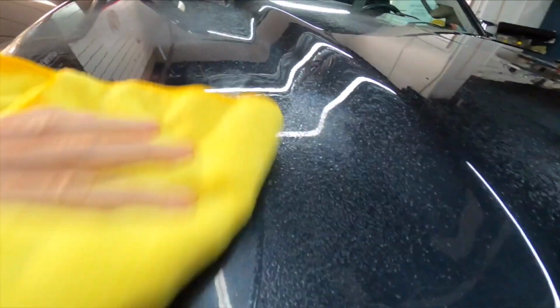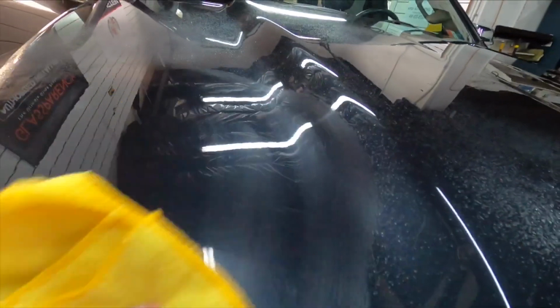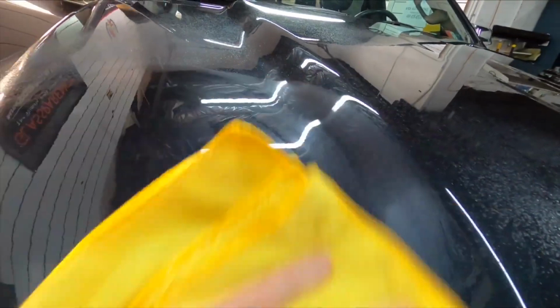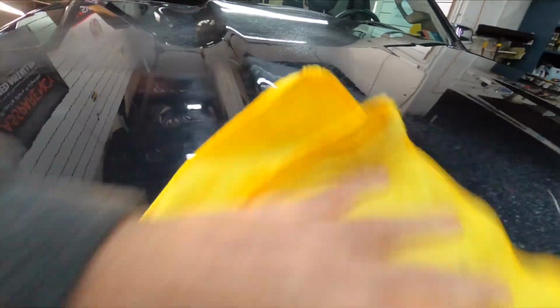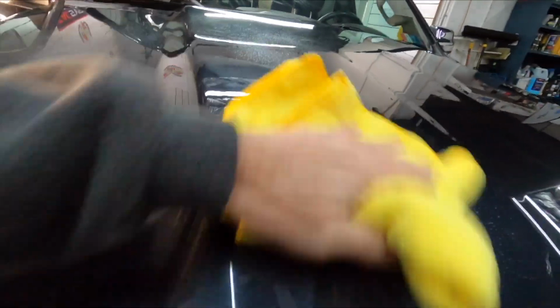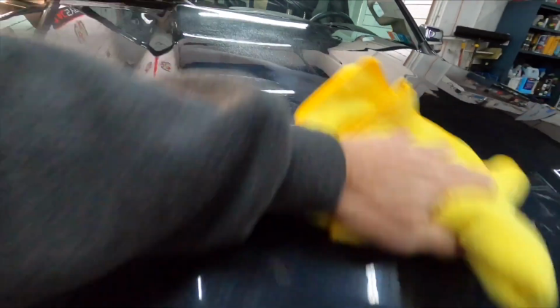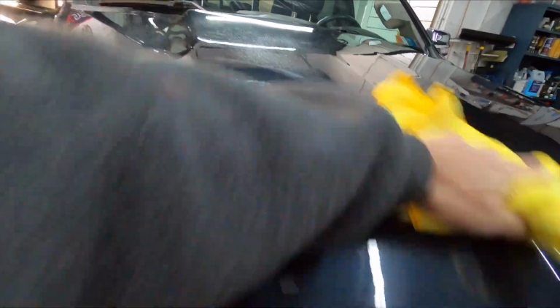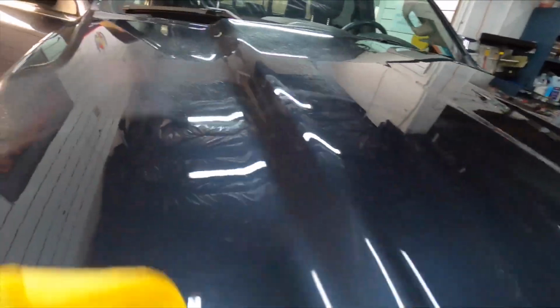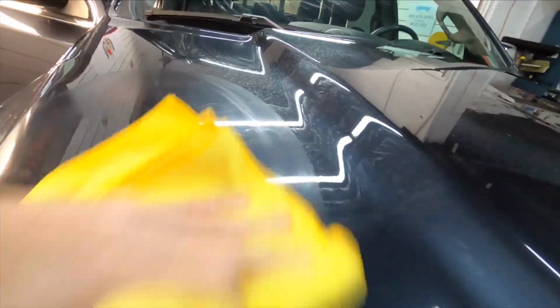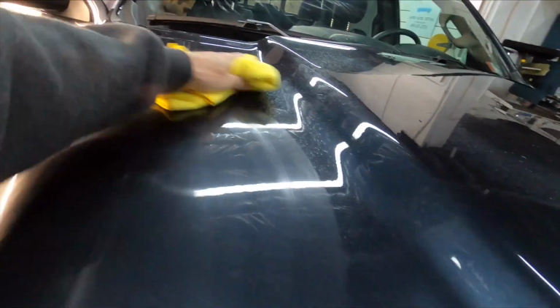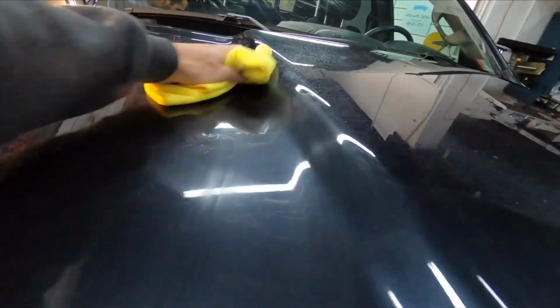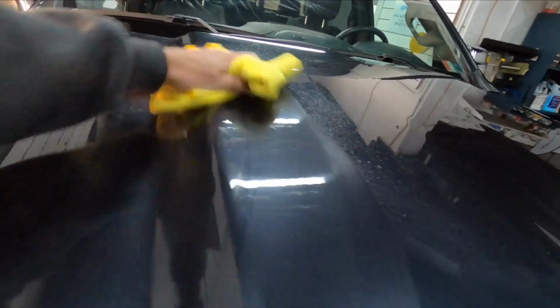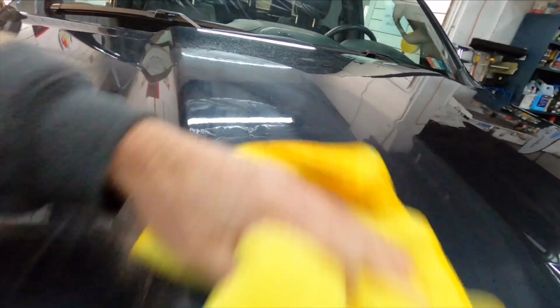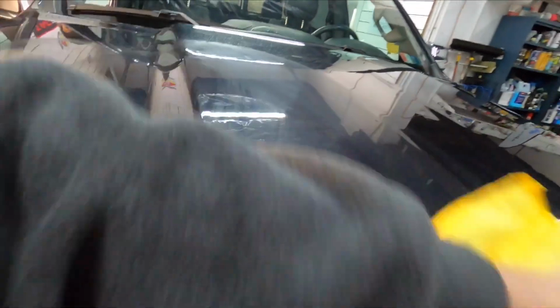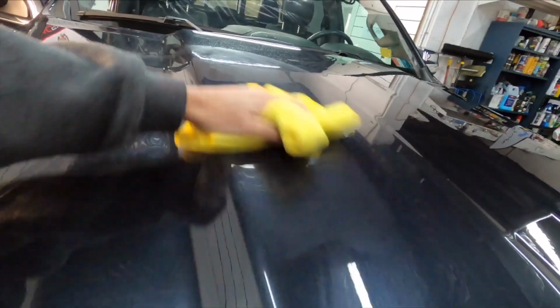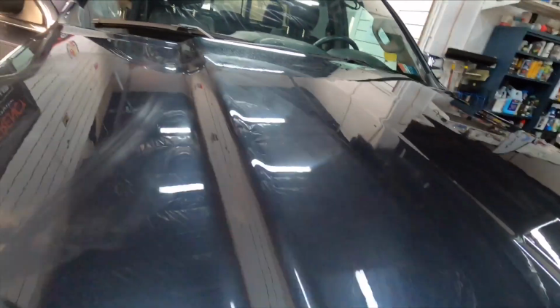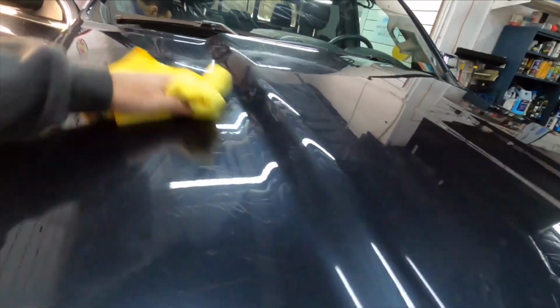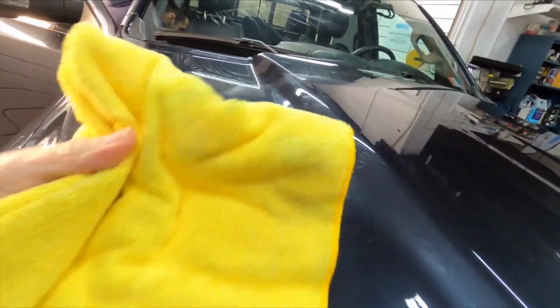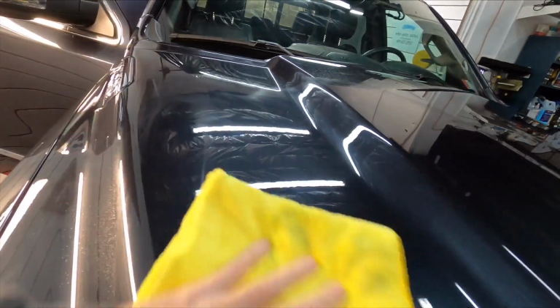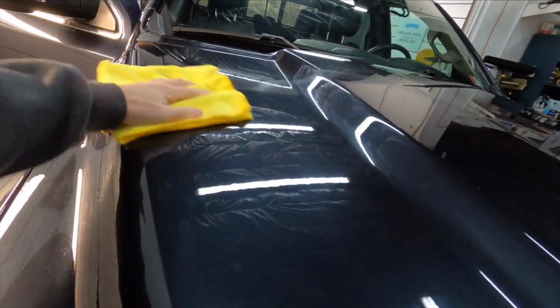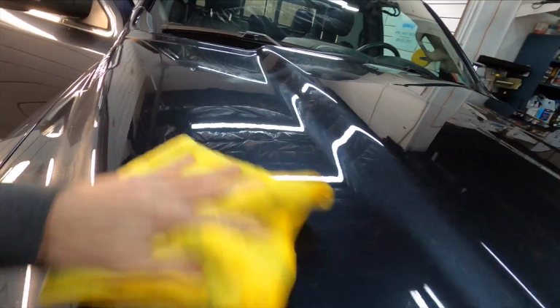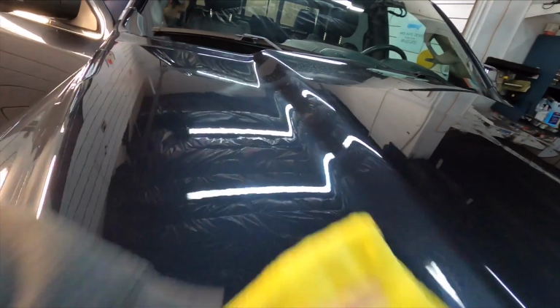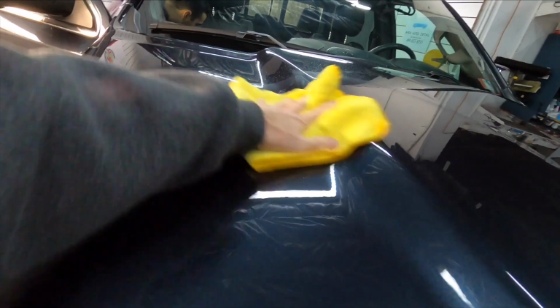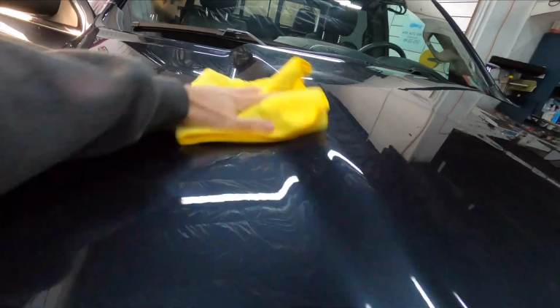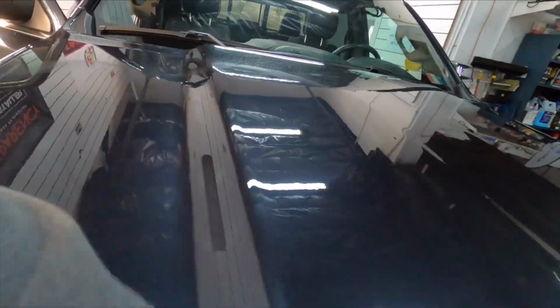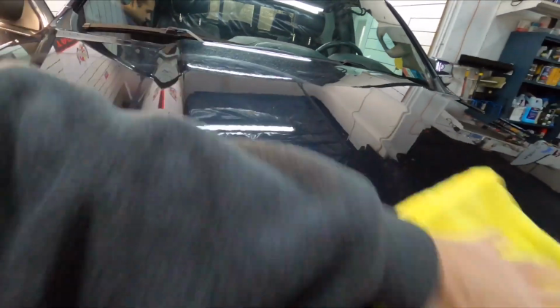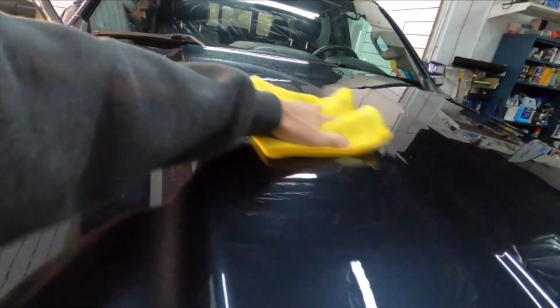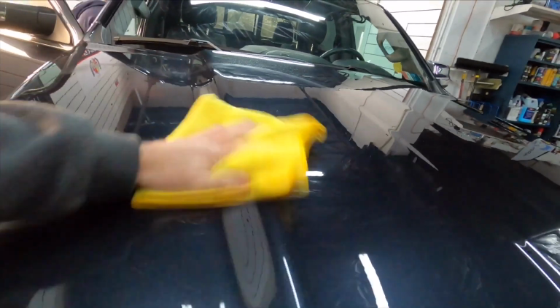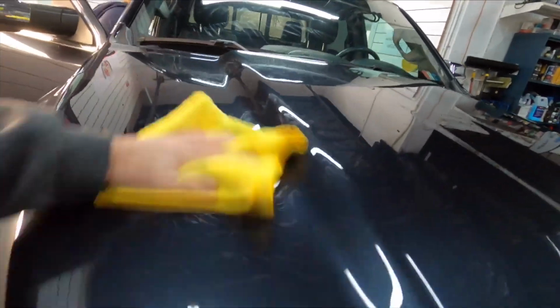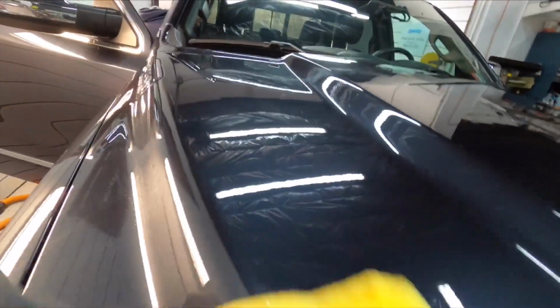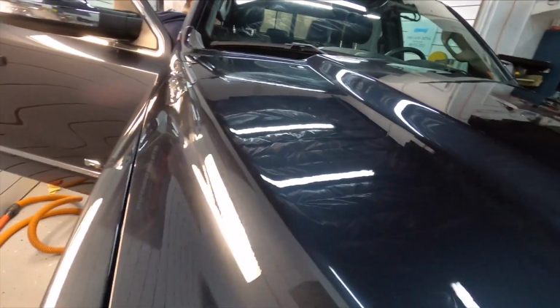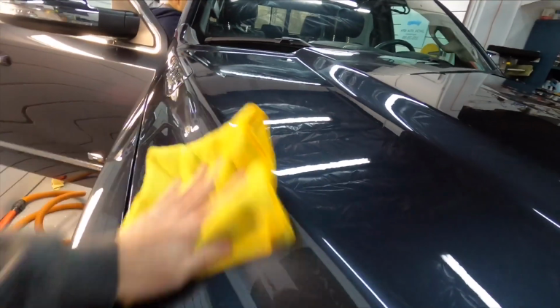What's important to me with this type of product is: does it have lubrication while you're working the product and lifting the dirt? It seems to have some proper lubrication and is easy to use. It also gives a nice boost of gloss — we're going to test that on the test panel a little bit later.